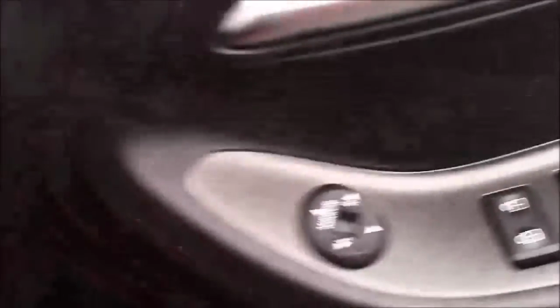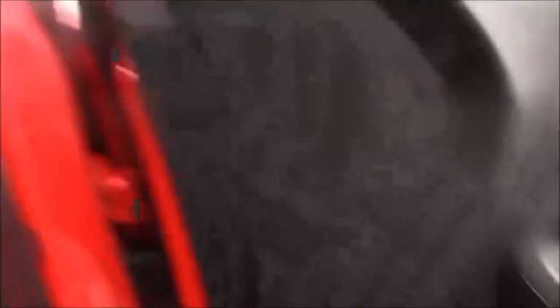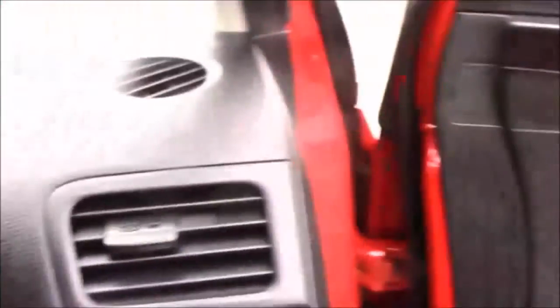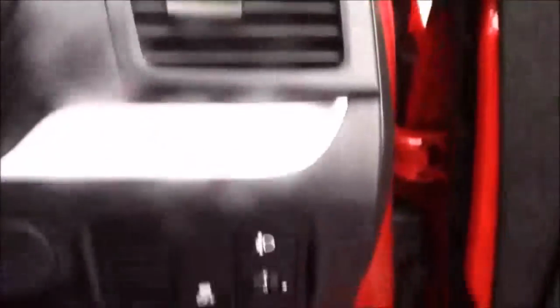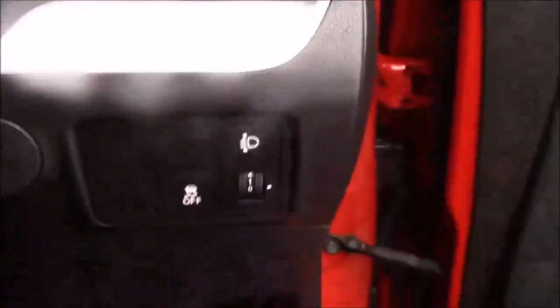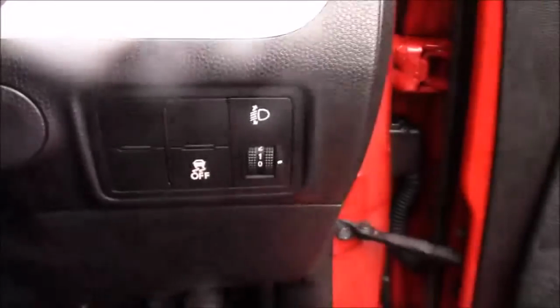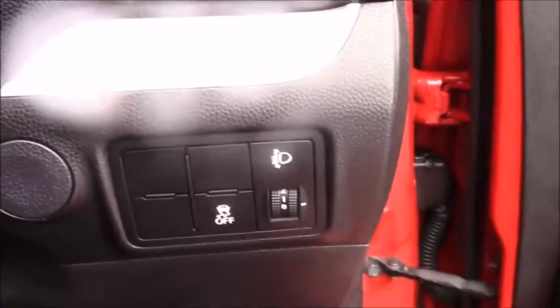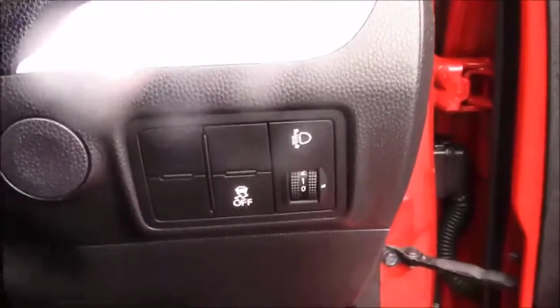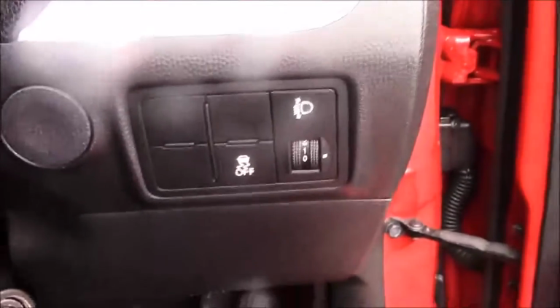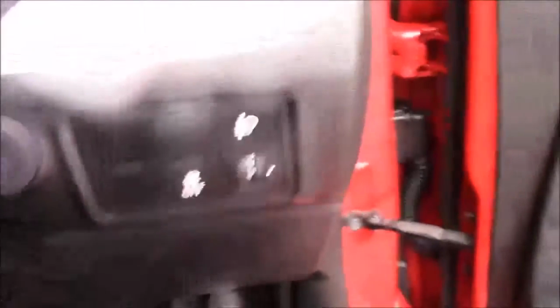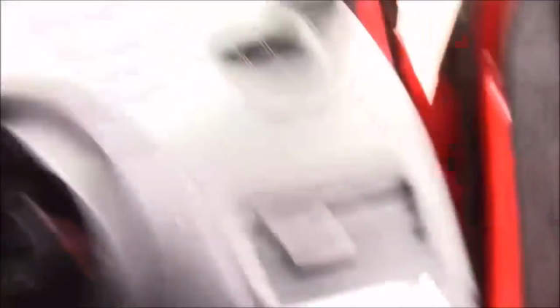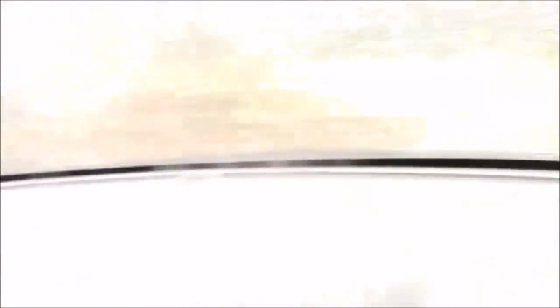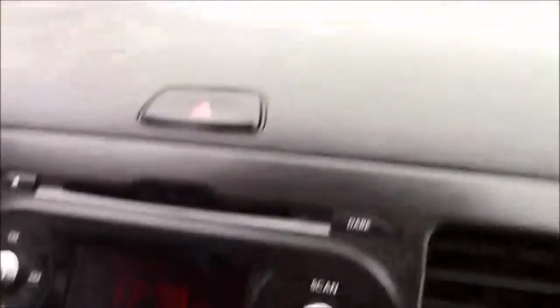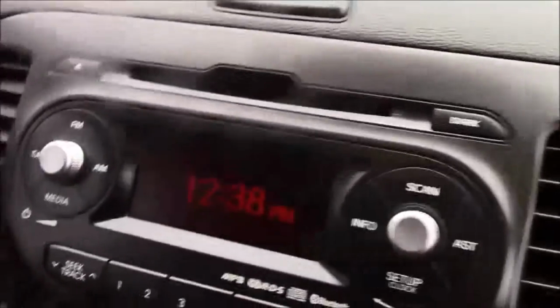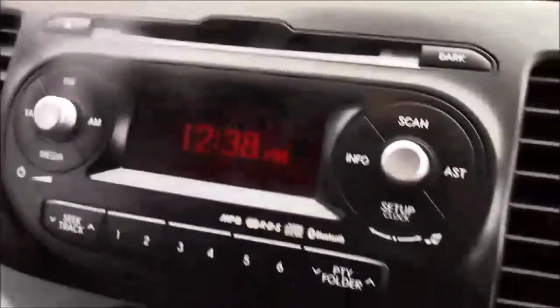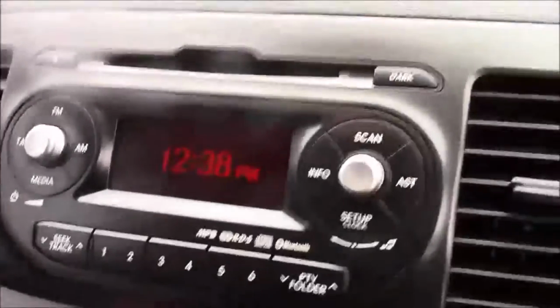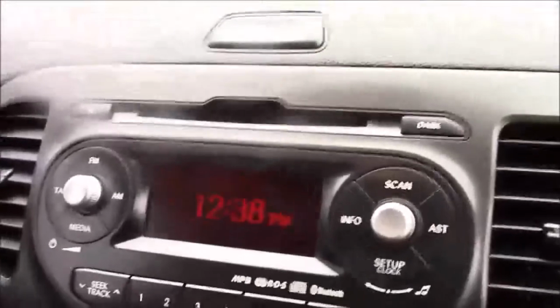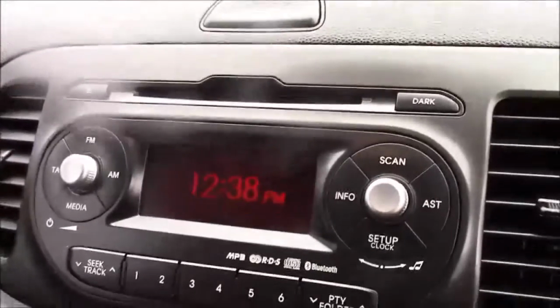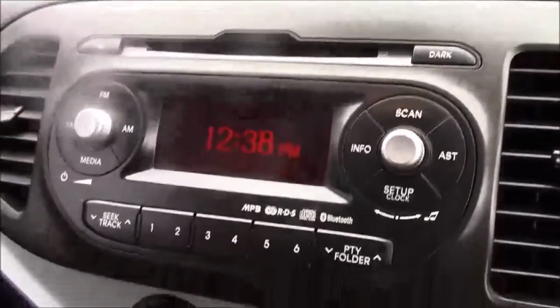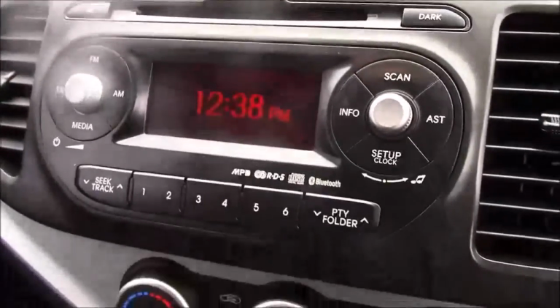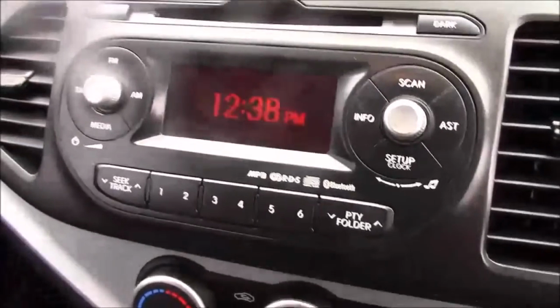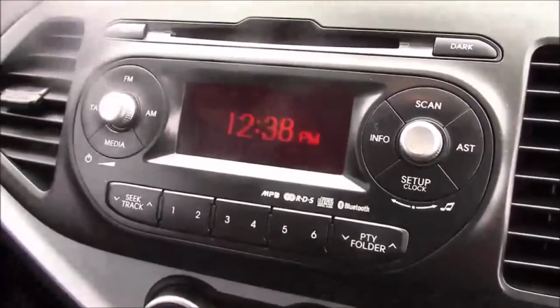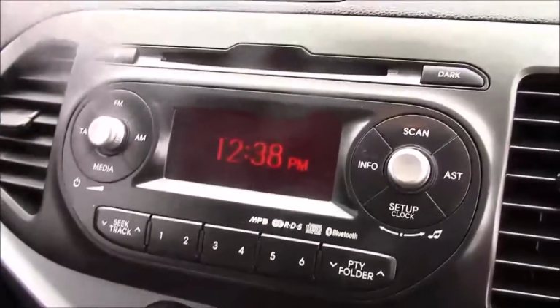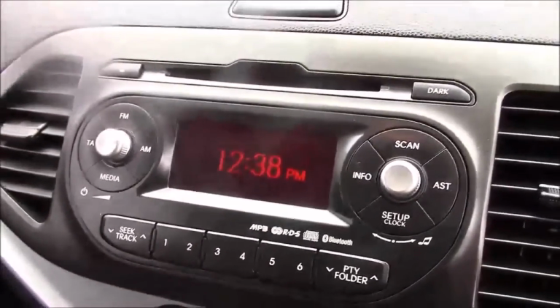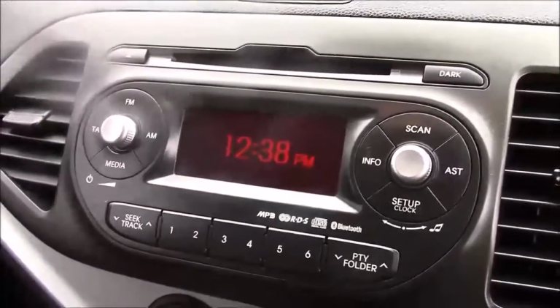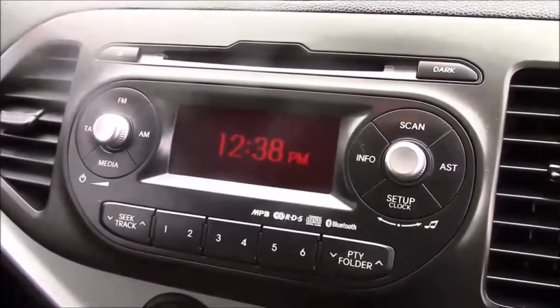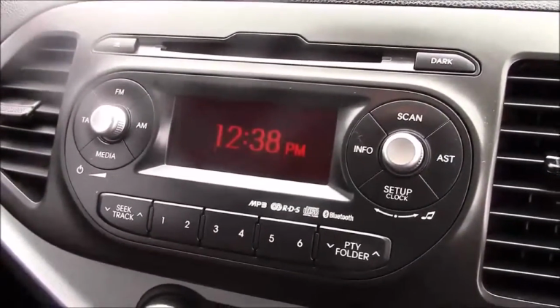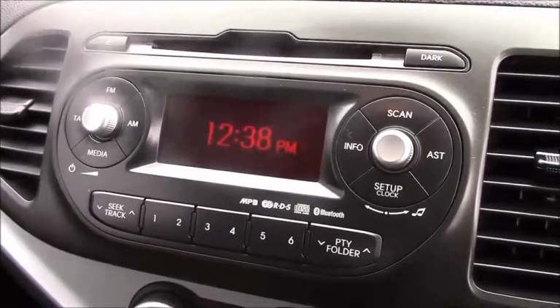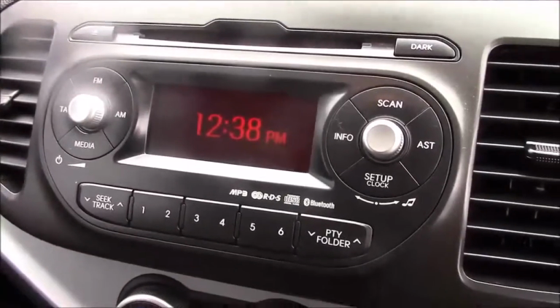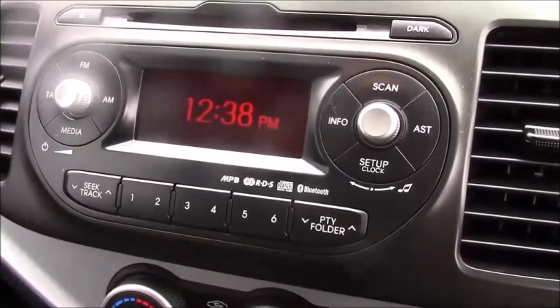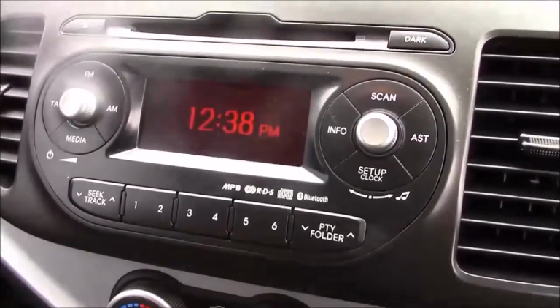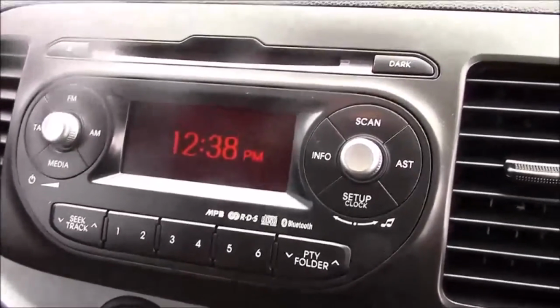Jumping inside the vehicle, to the right hand side of the steering wheel we have all your various lighting controls. And onto the centre console, you have your CD radio display. This comes with Bluetooth connectivity, which allows you to answer phone calls safely on the move. Additionally, you can stream your media from your Bluetooth compatible devices straight to the car without any front wires.